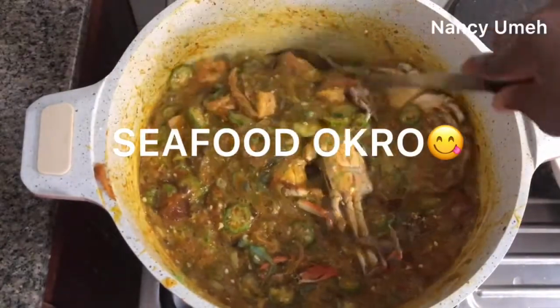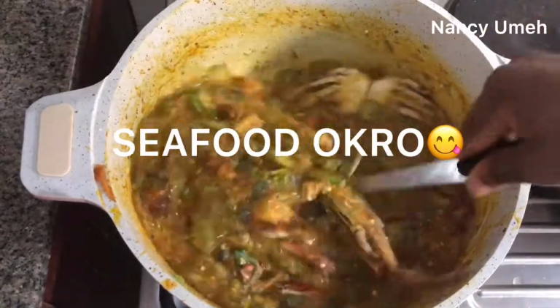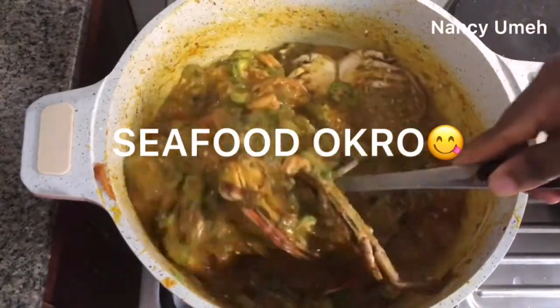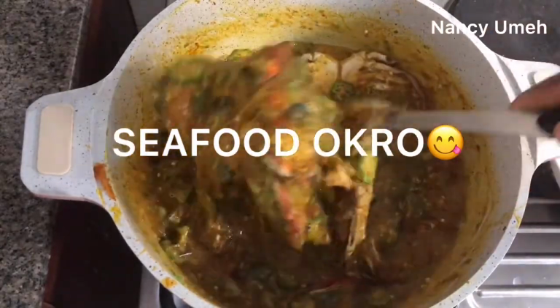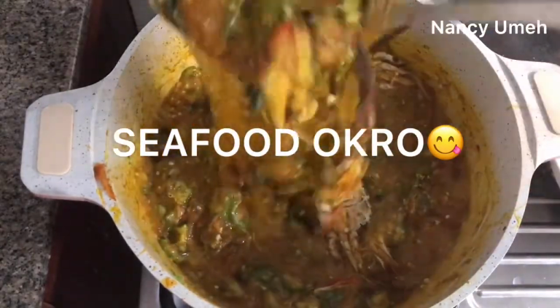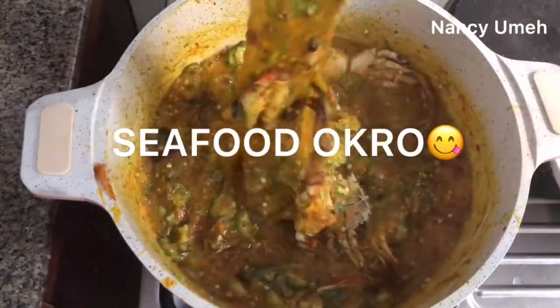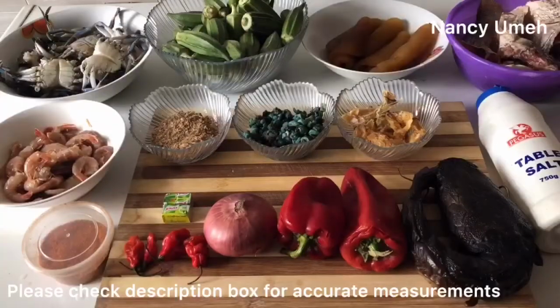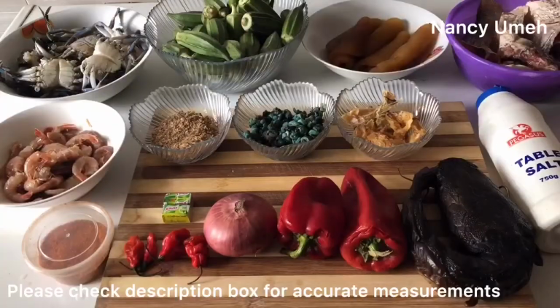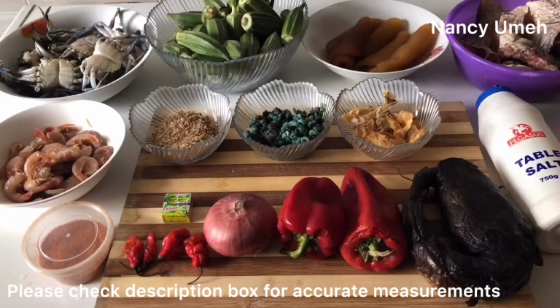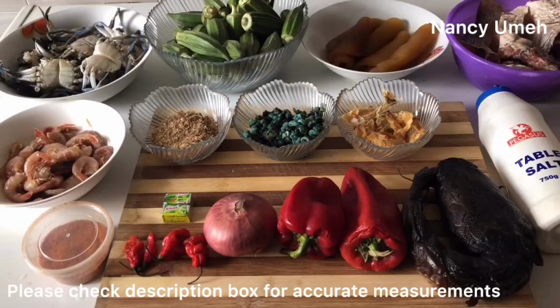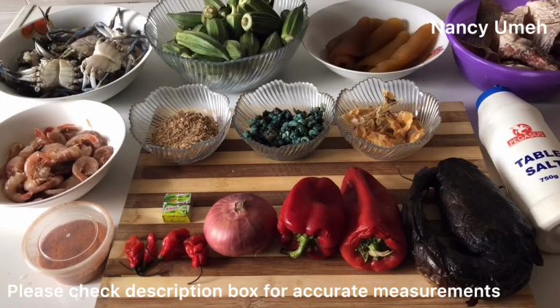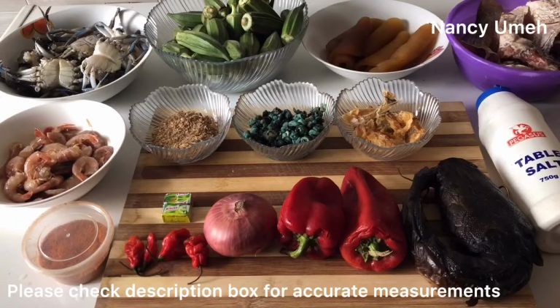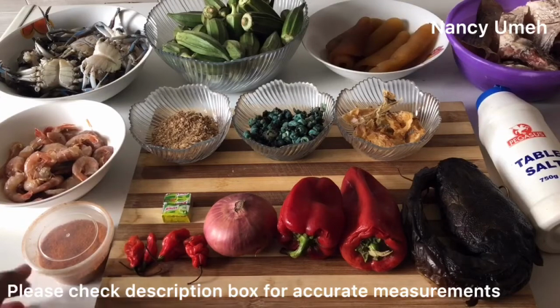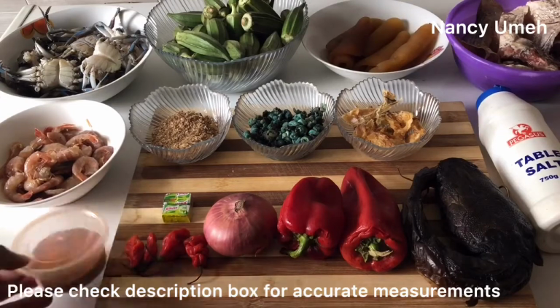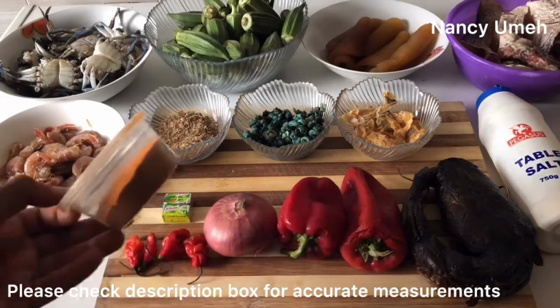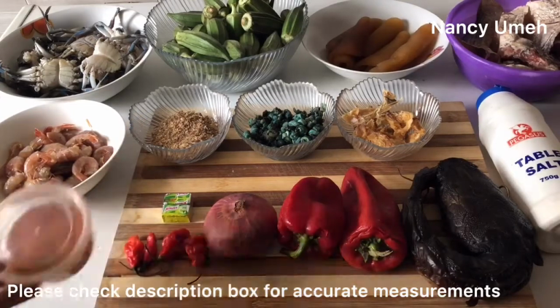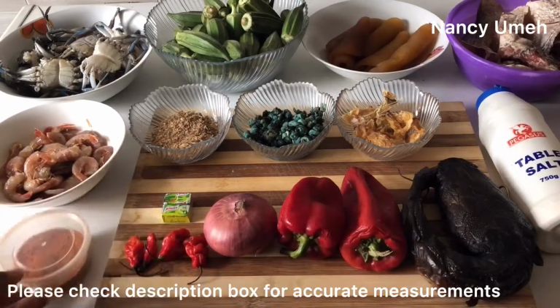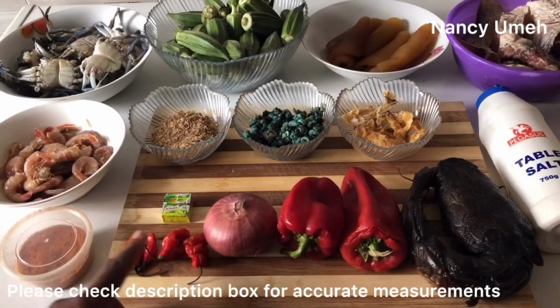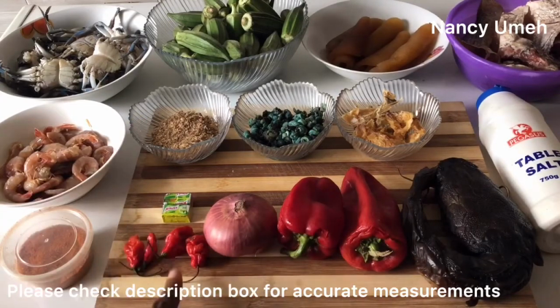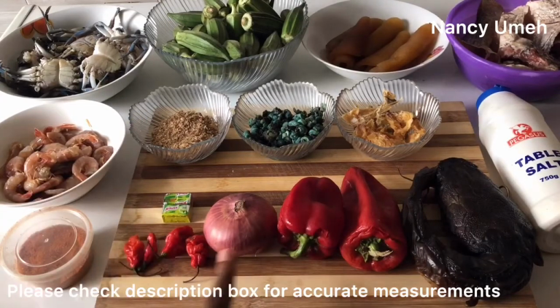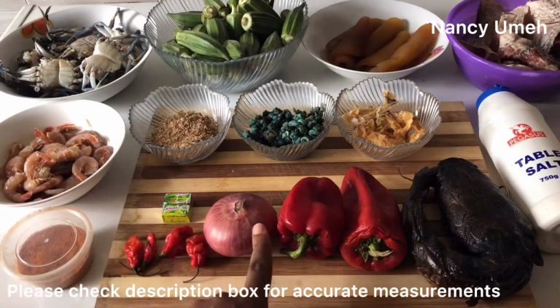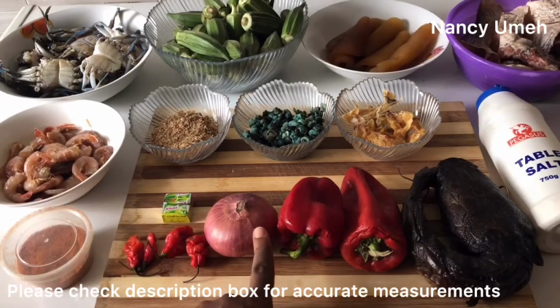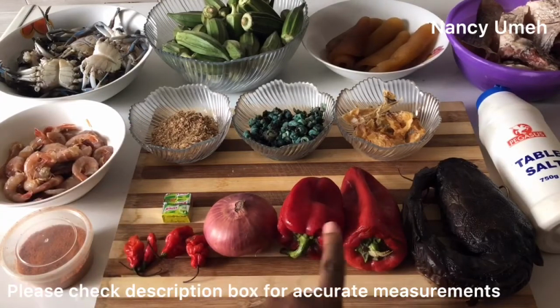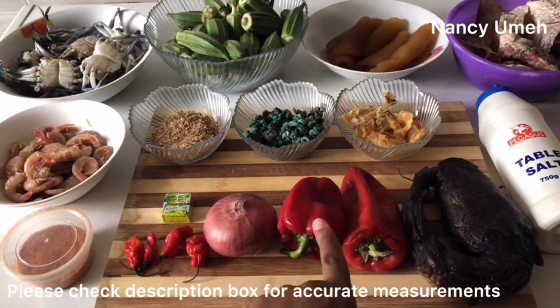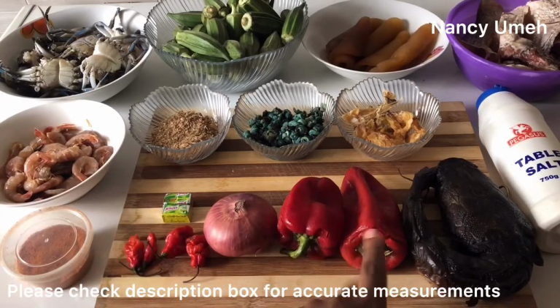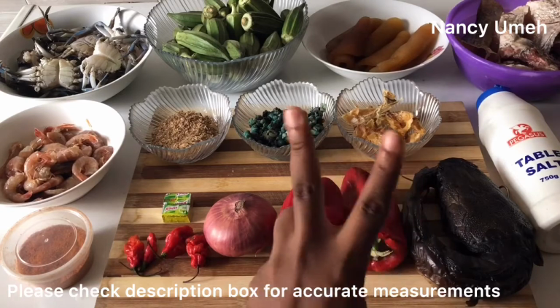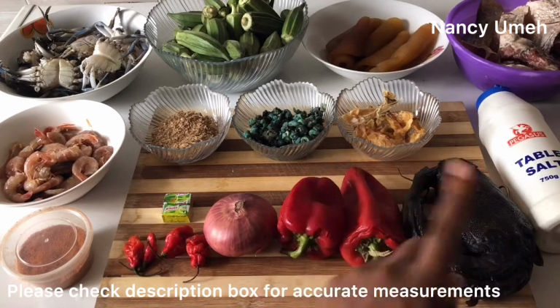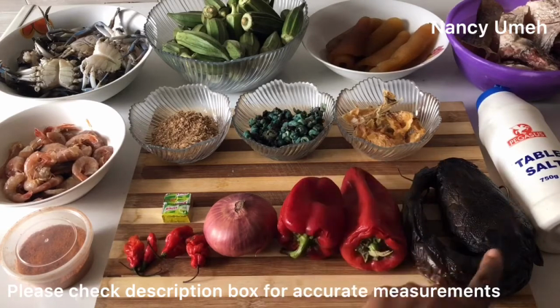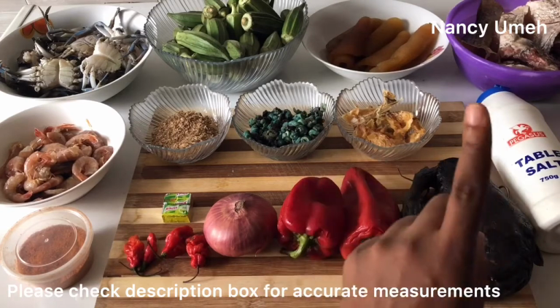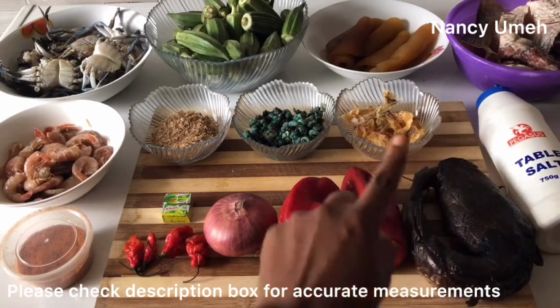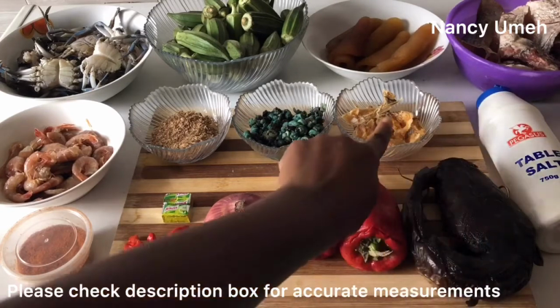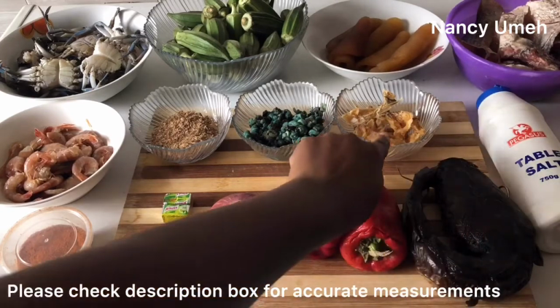If you want to learn, stick around. We are going to need some cayenne pepper, scotch bonnets or rodo, onions, paprika or tatashie, and one large dried fish.